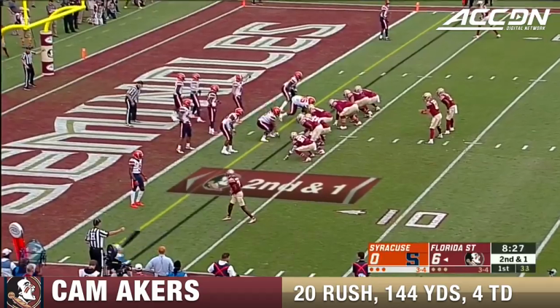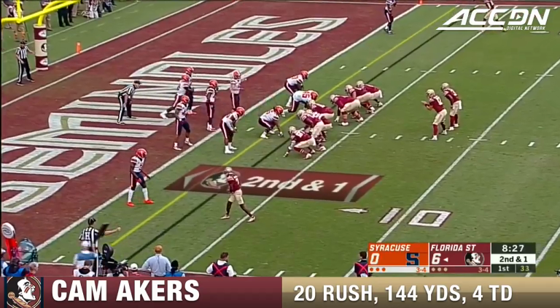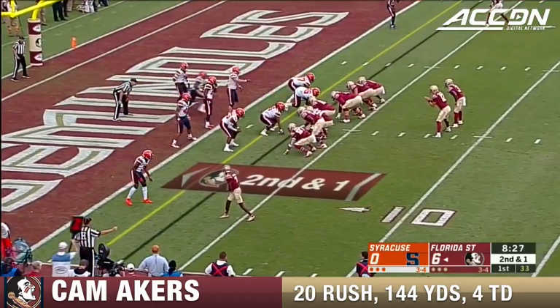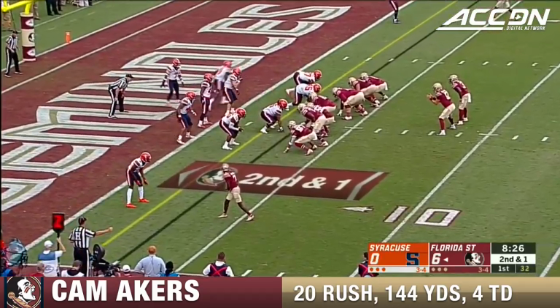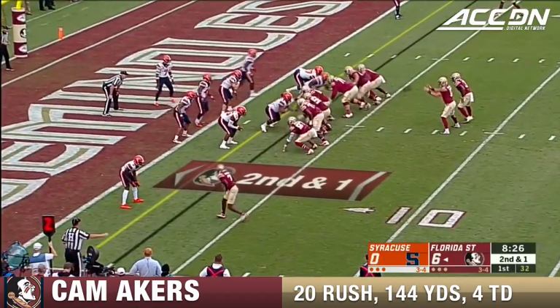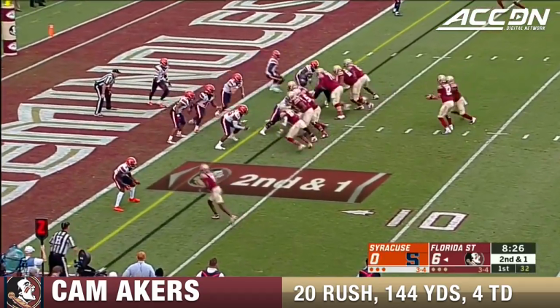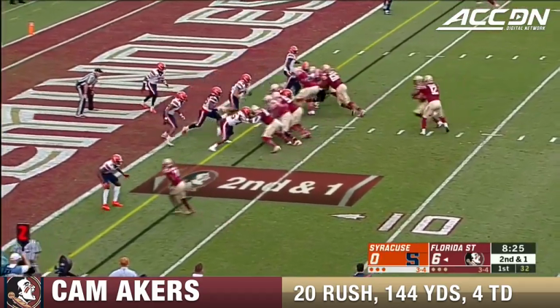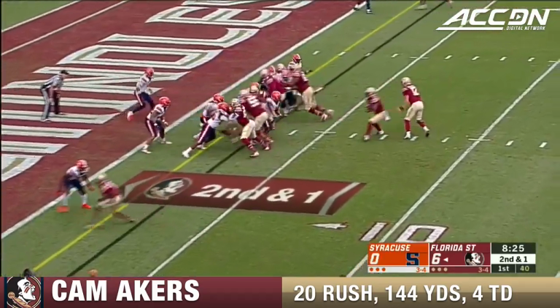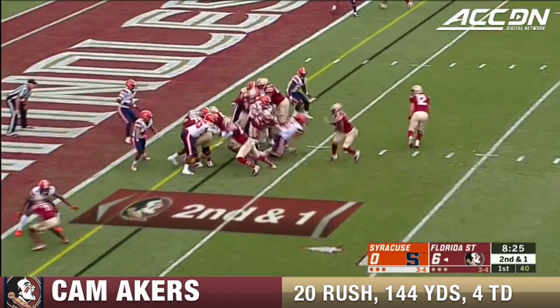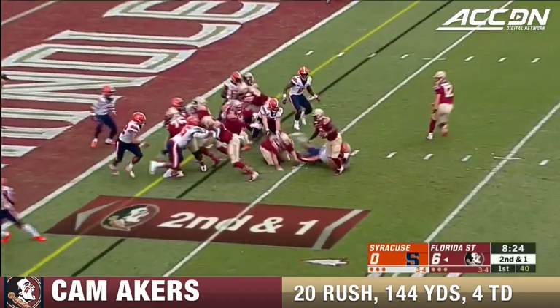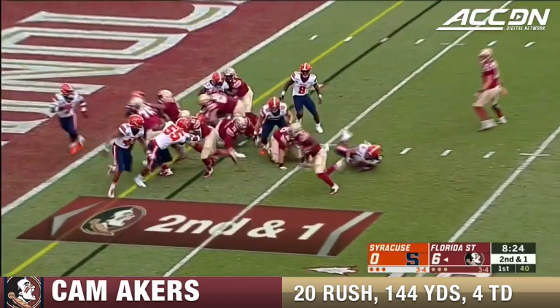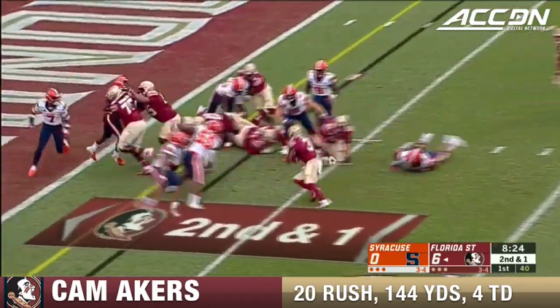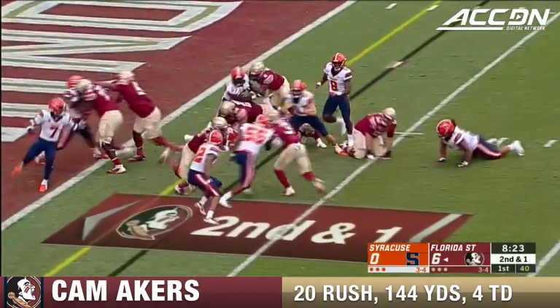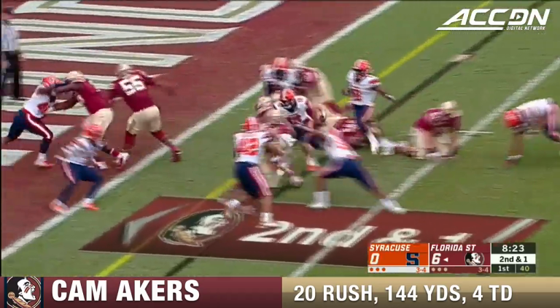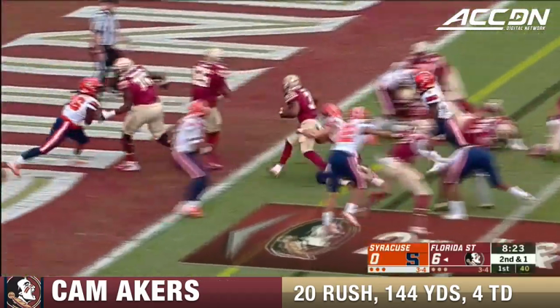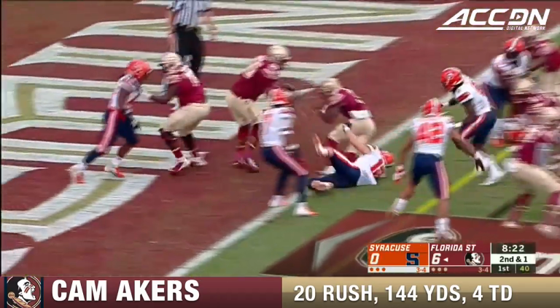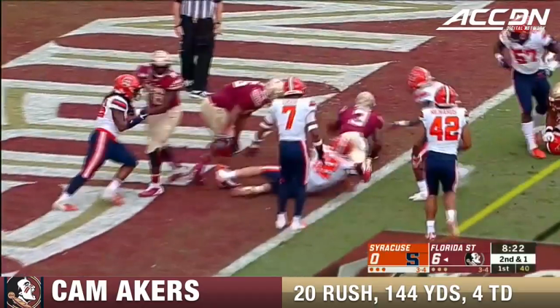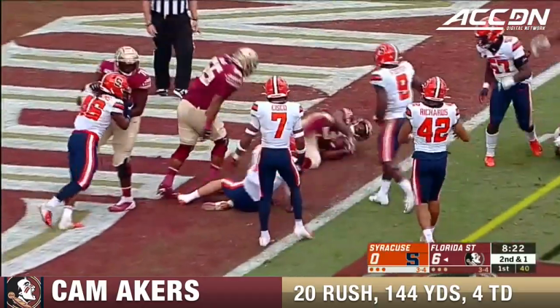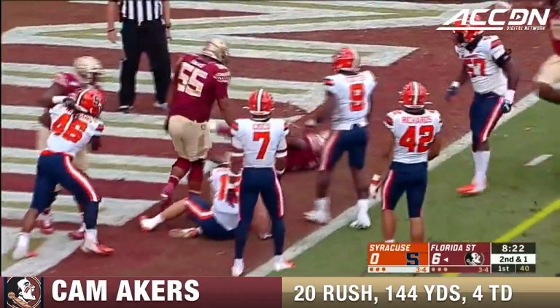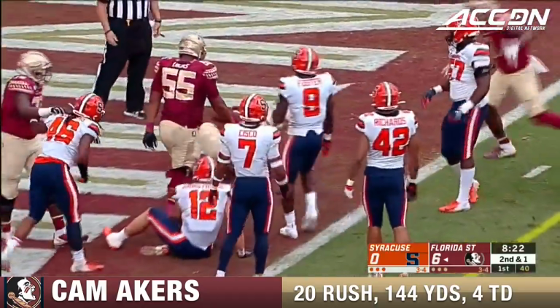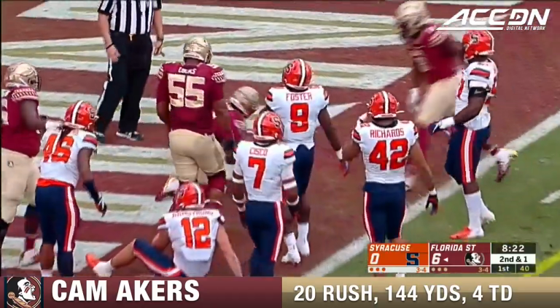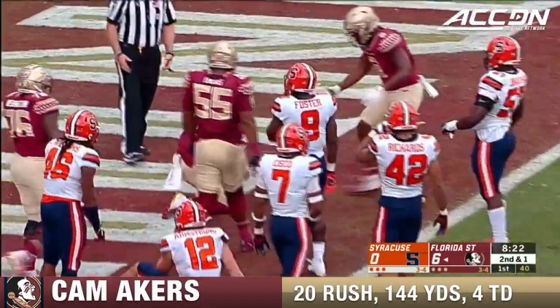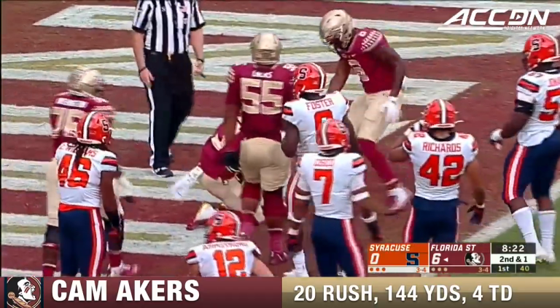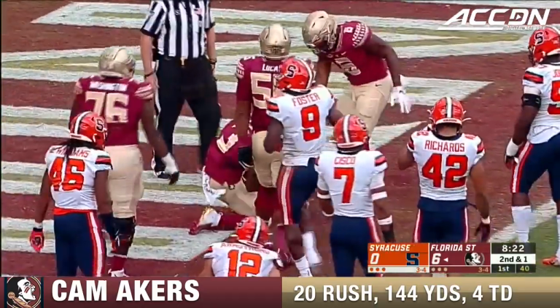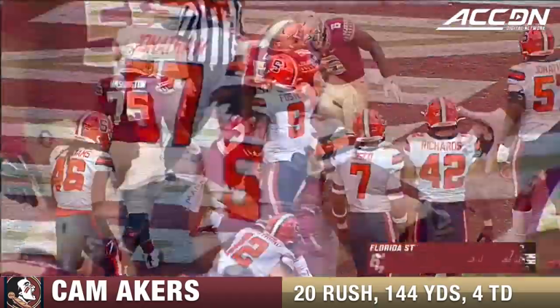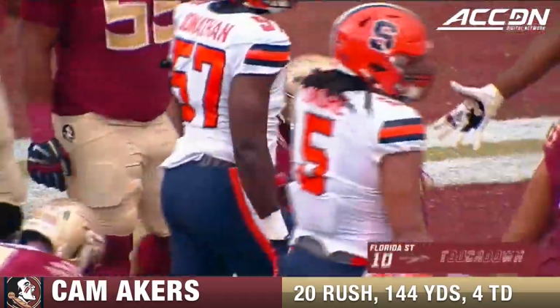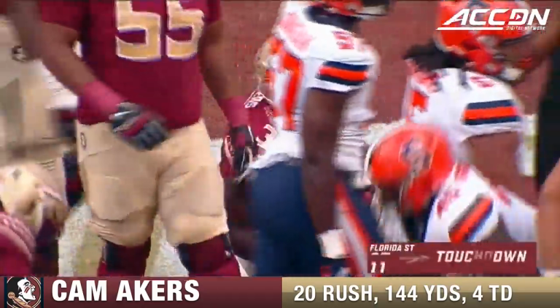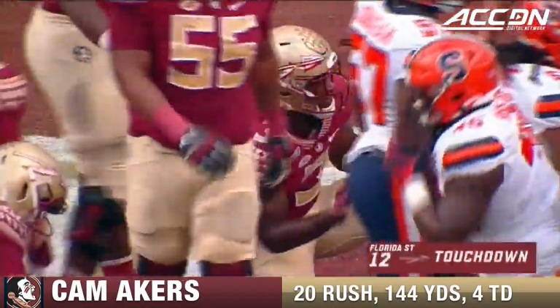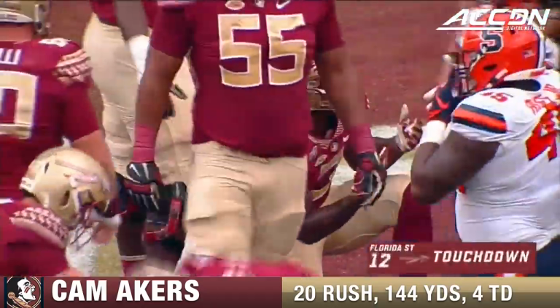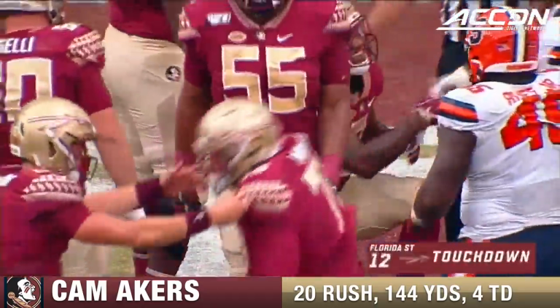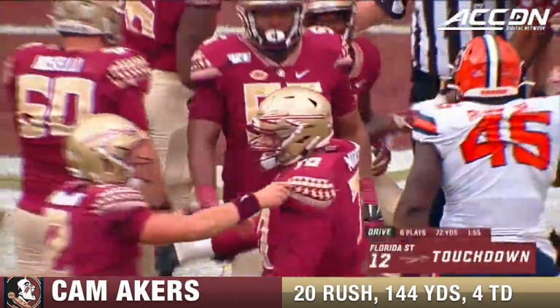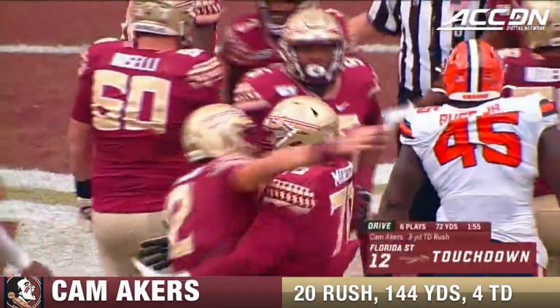Quick tempo here with new OC Kendall Briles this year. Akers weaving his way through the defense, and Cam has his second score.